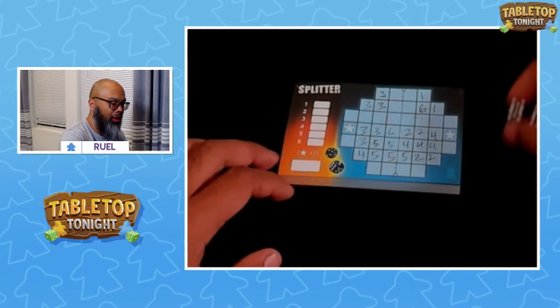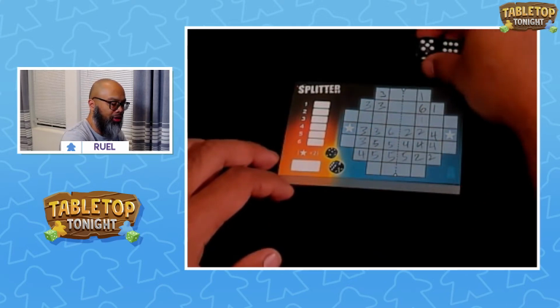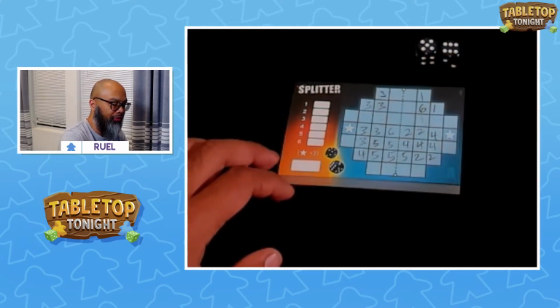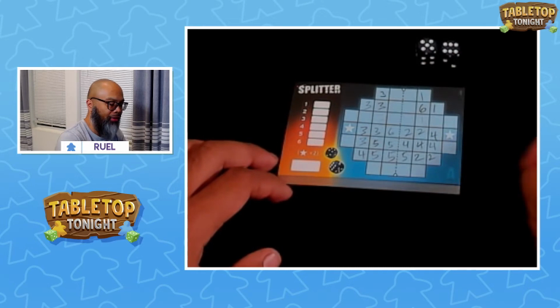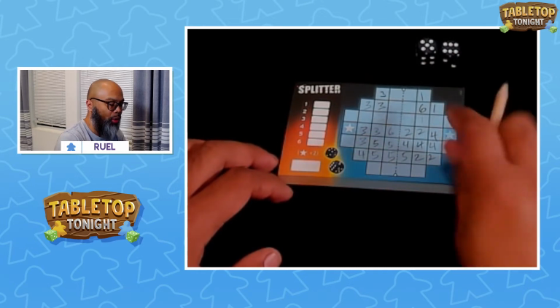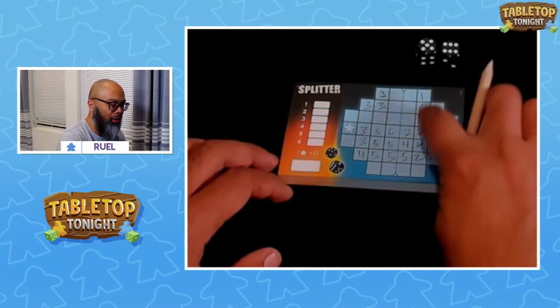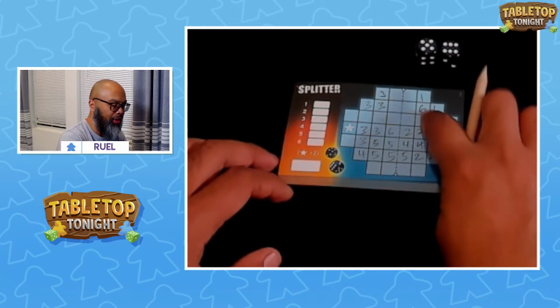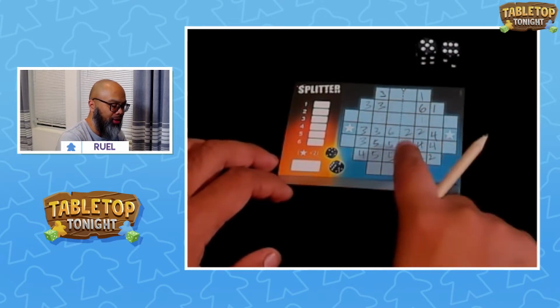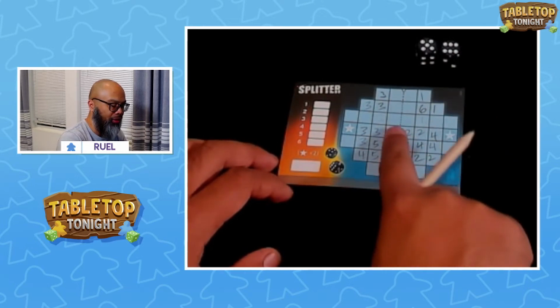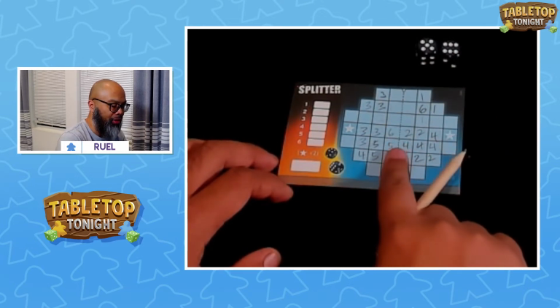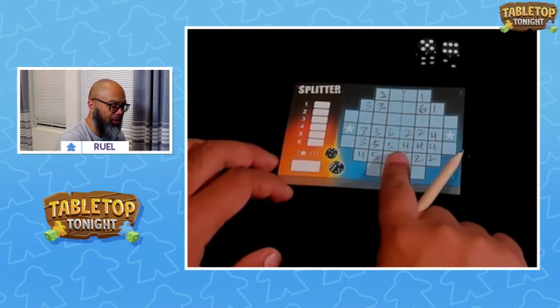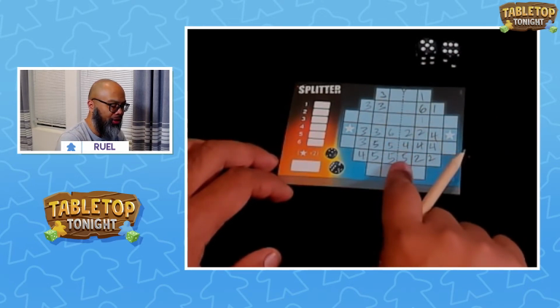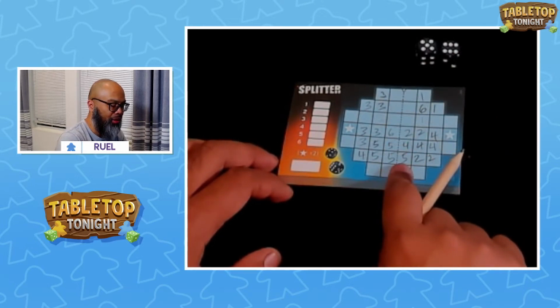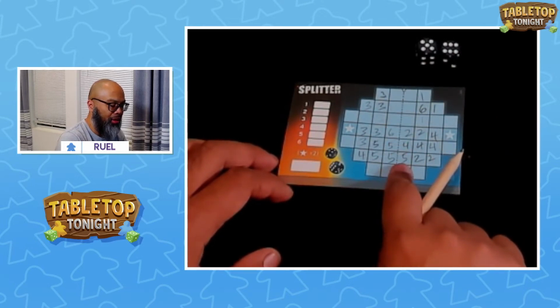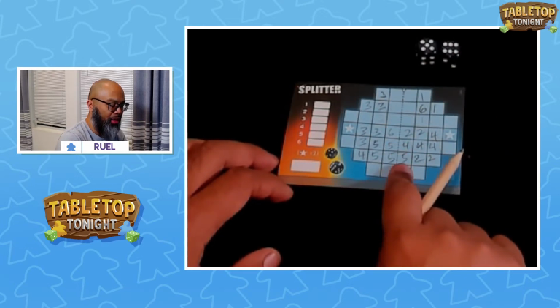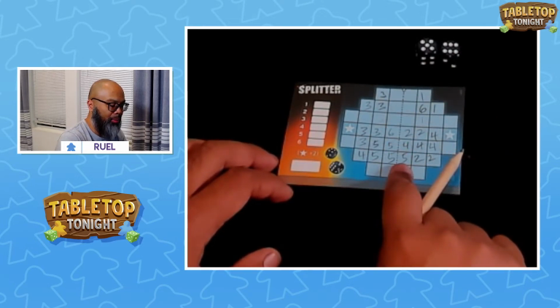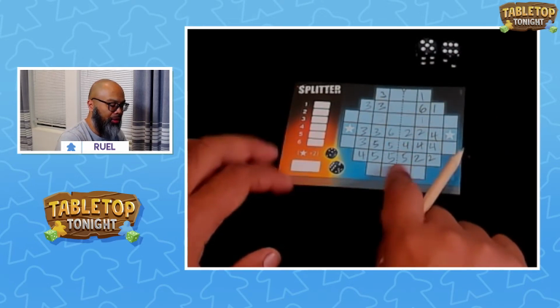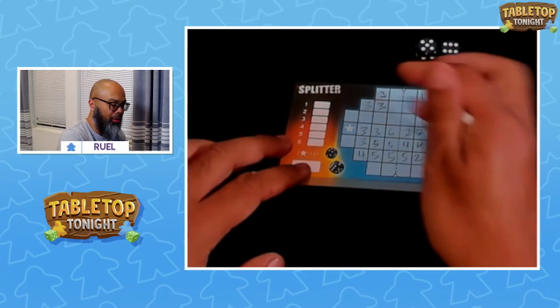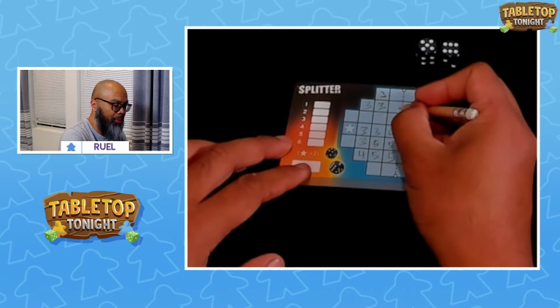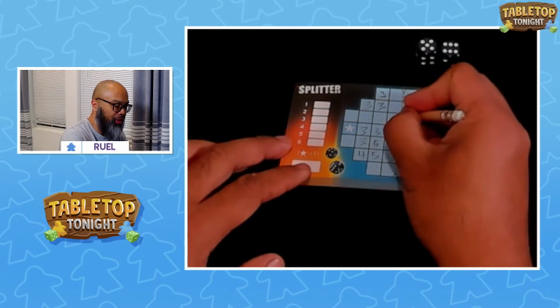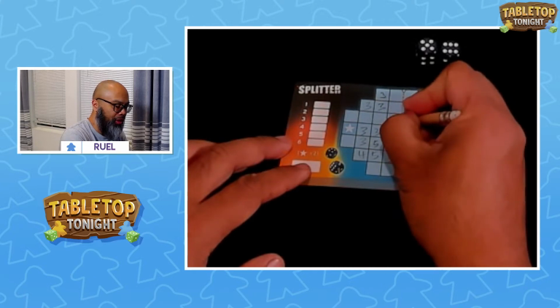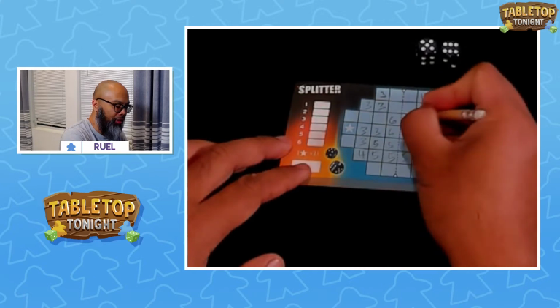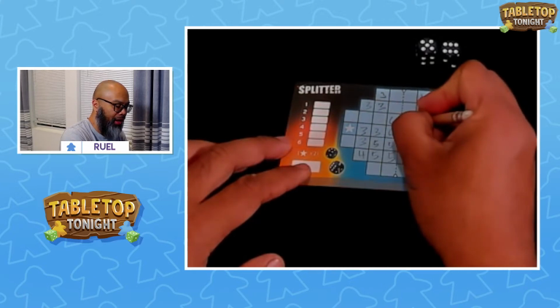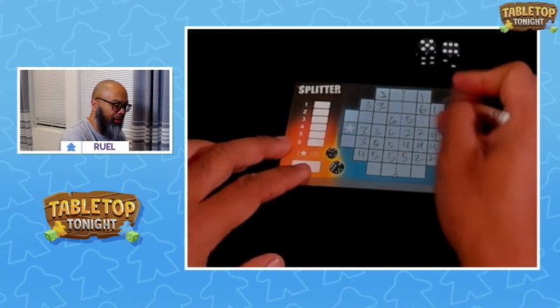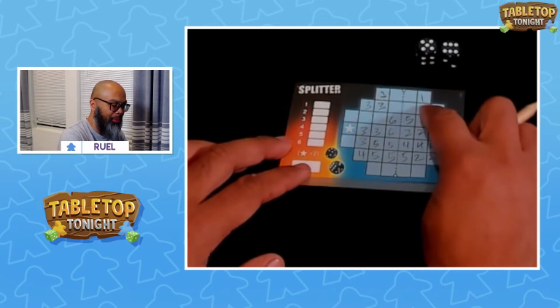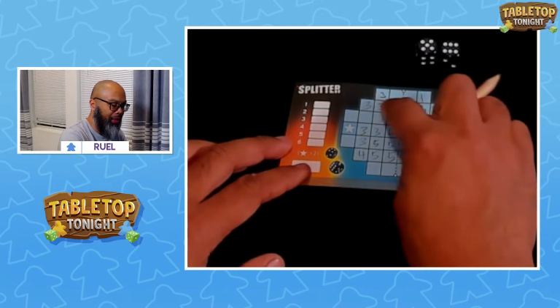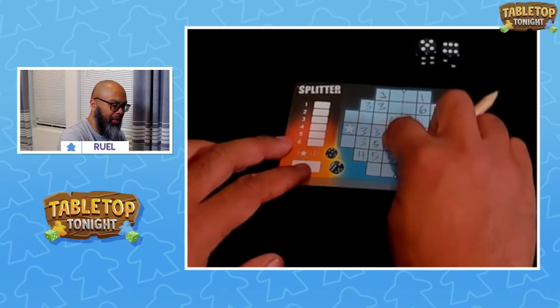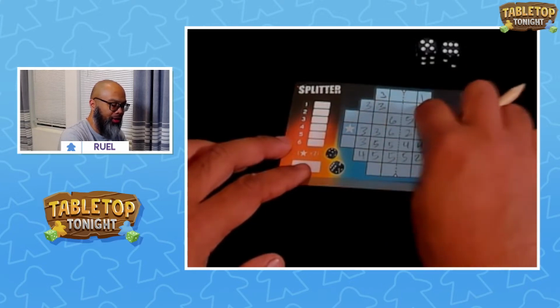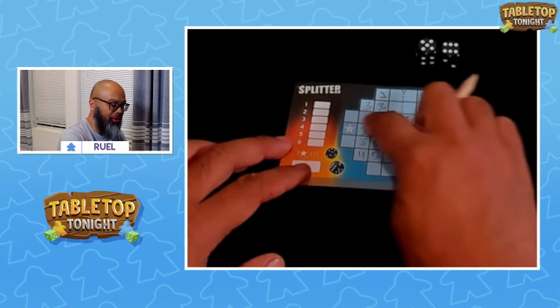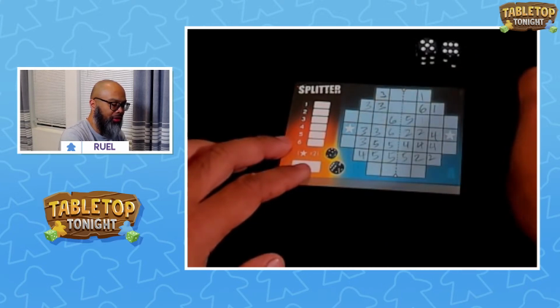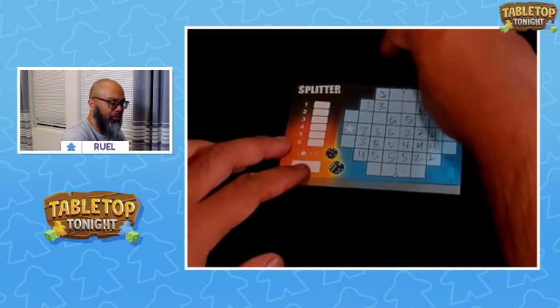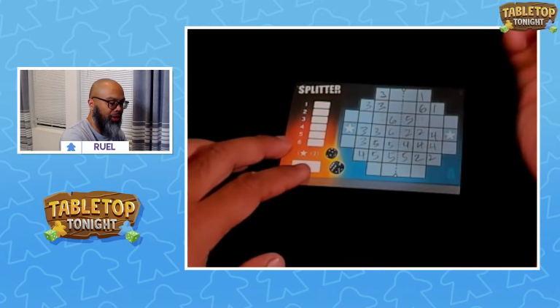Here's a 6 and a 5. Are we going to go for these 6's? I'll put a 6 here and a 5 here. Maybe we can connect these 6's.